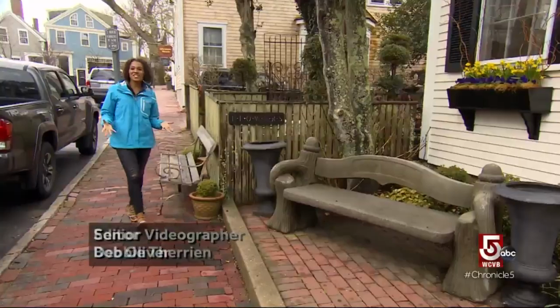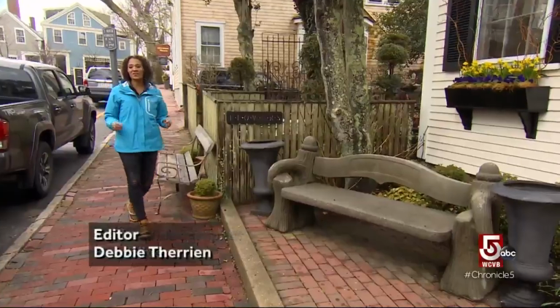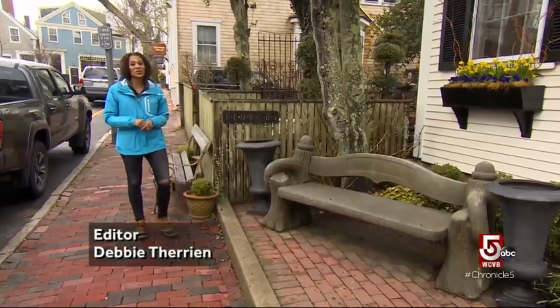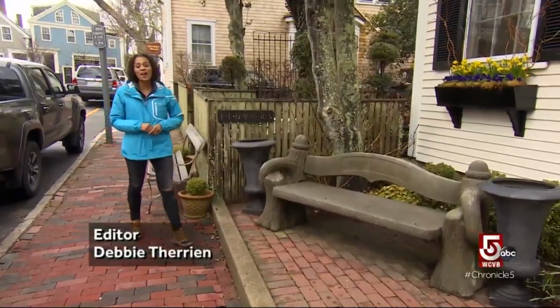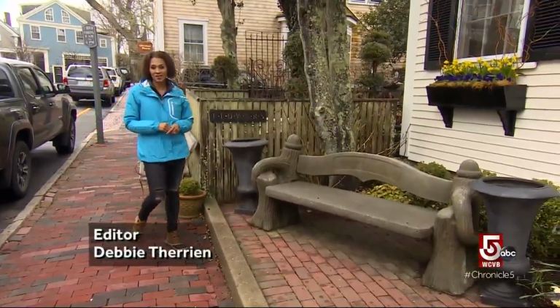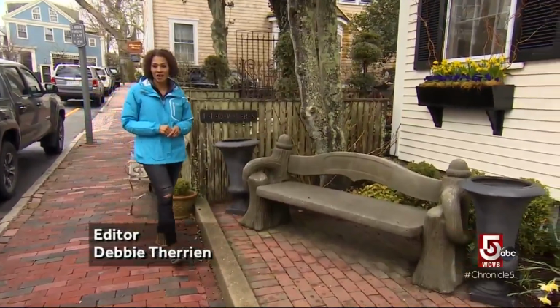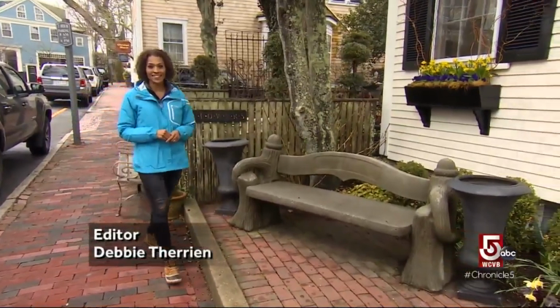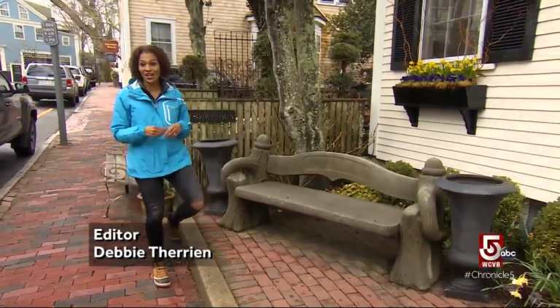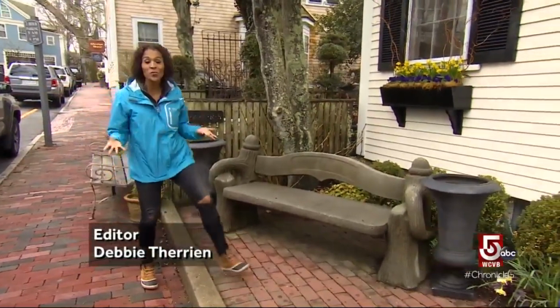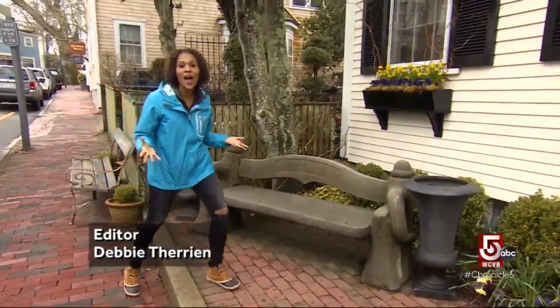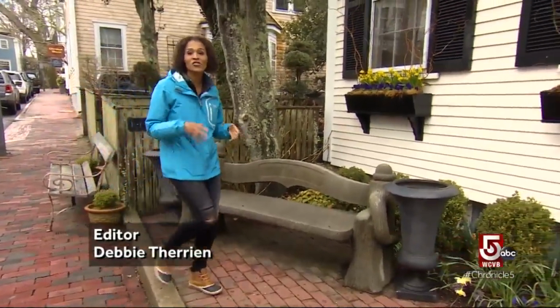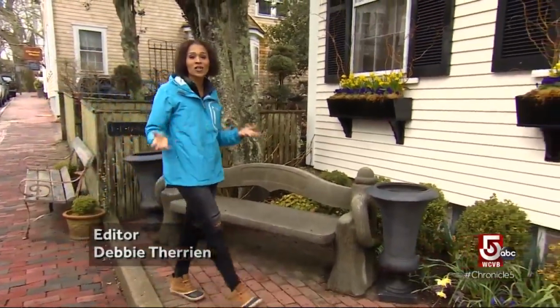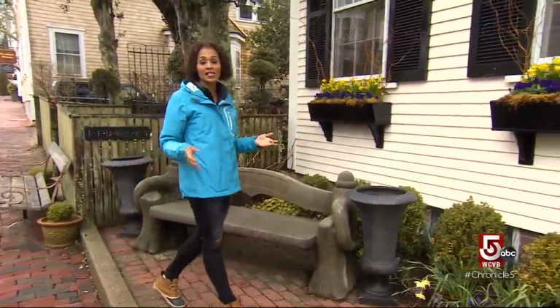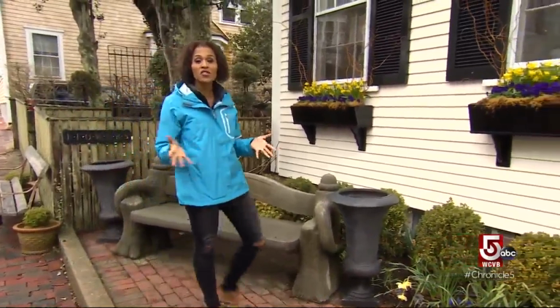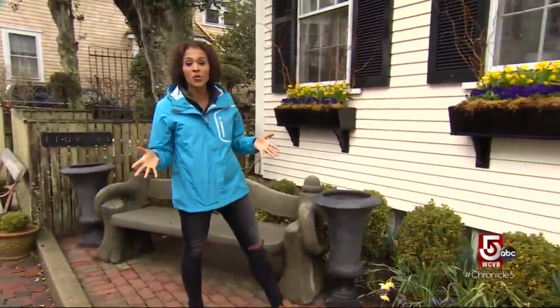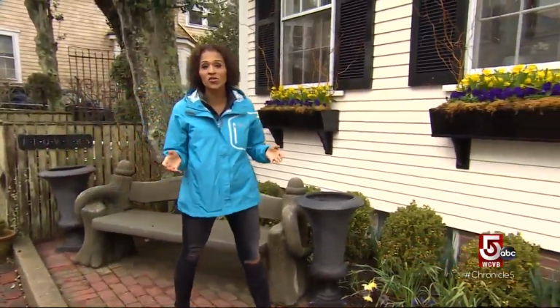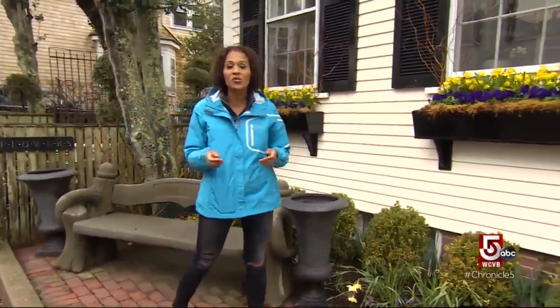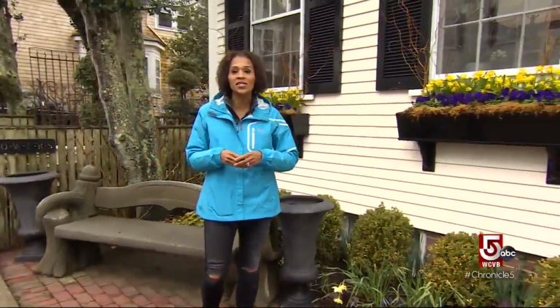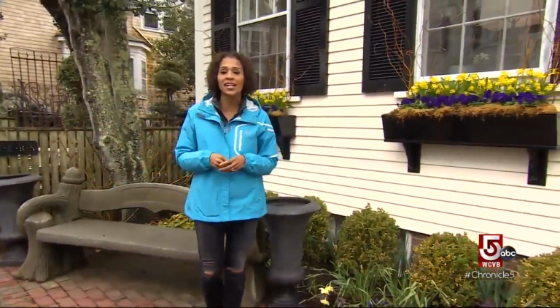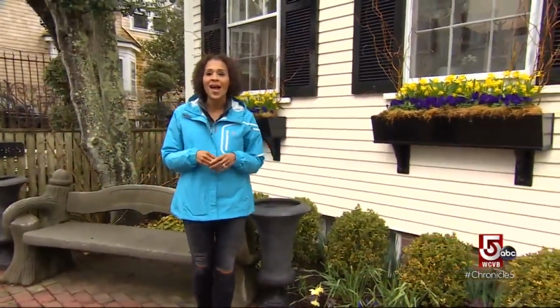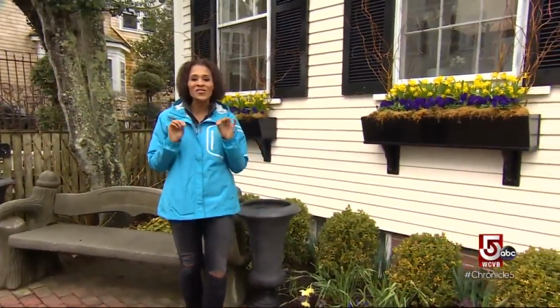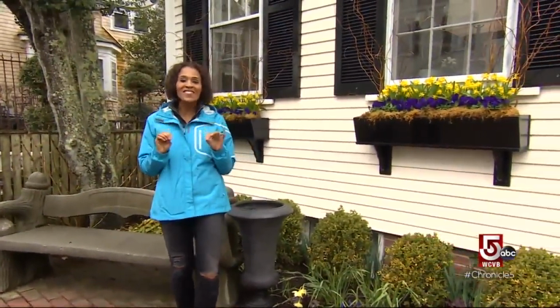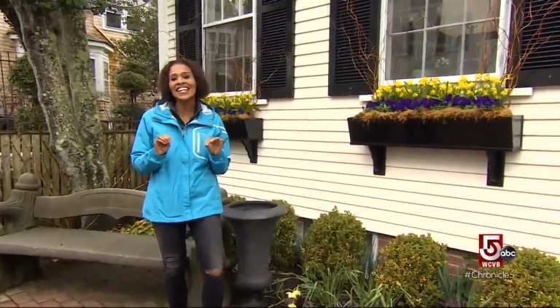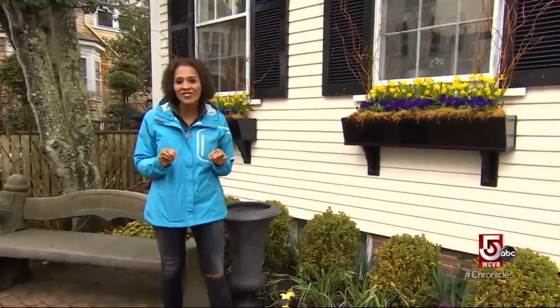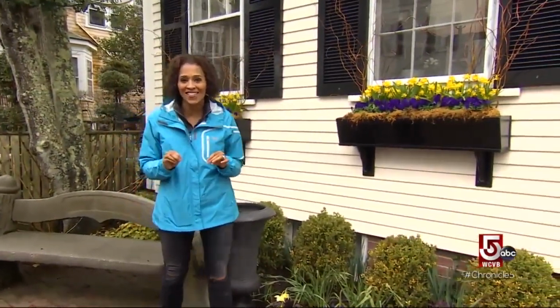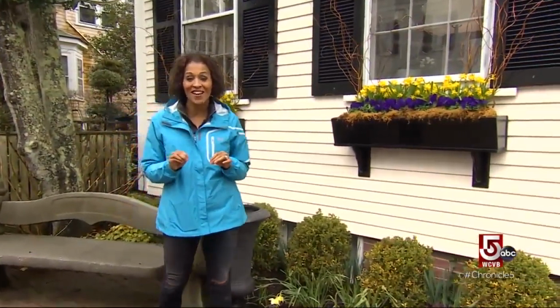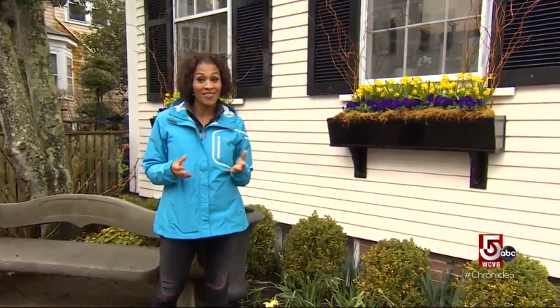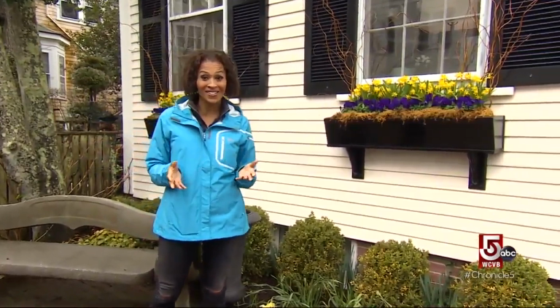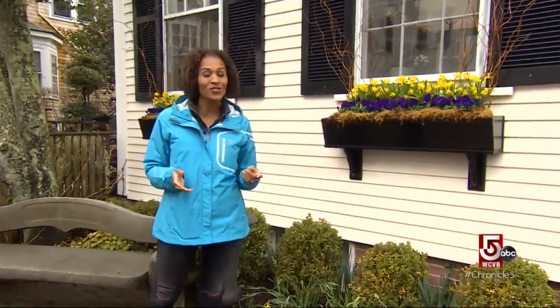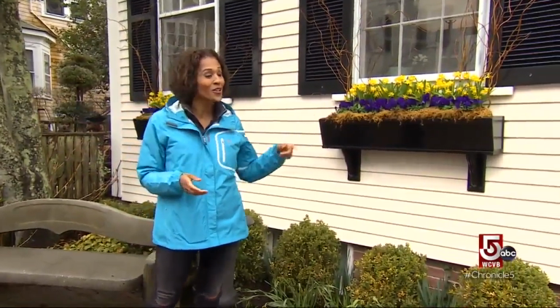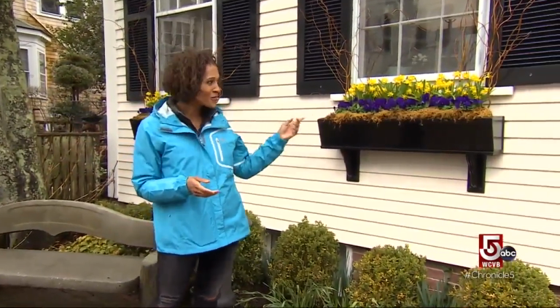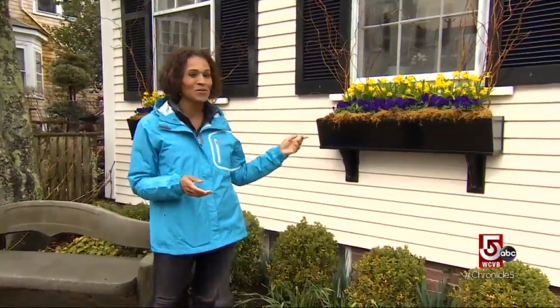Springtime is certainly quiet time here on Nantucket. No big crowds, no lines, and many of the stores are still closed for the season. But there's definitely an energy in the air, and things are starting to bloom.